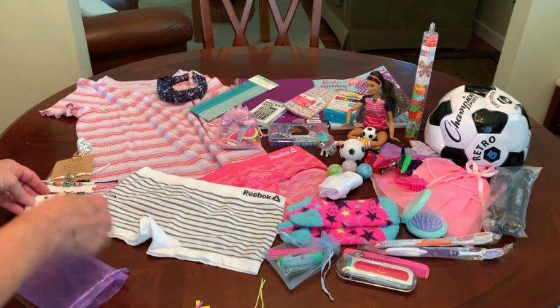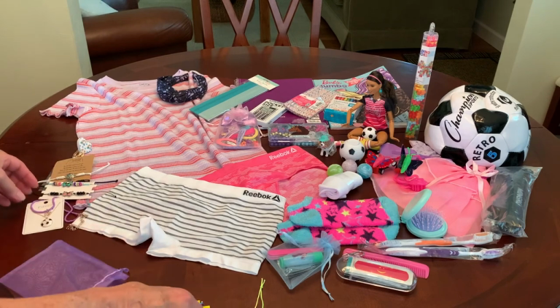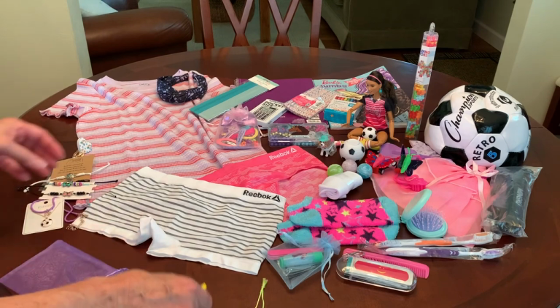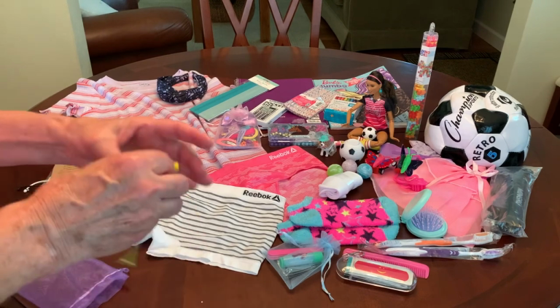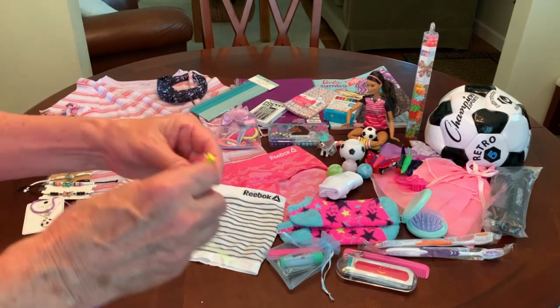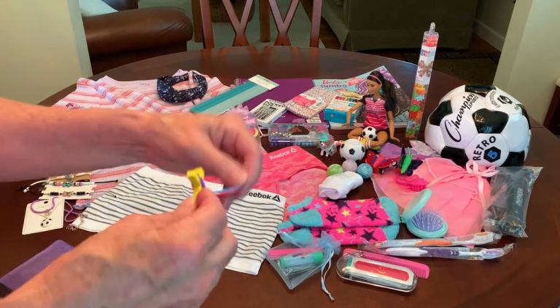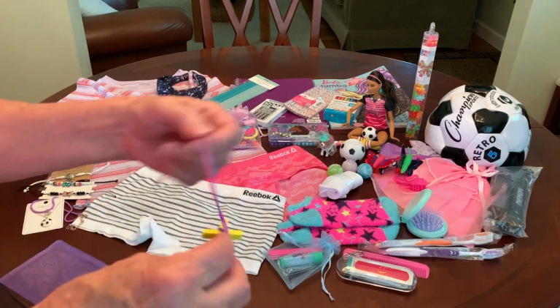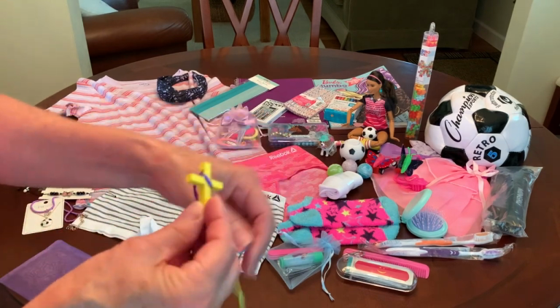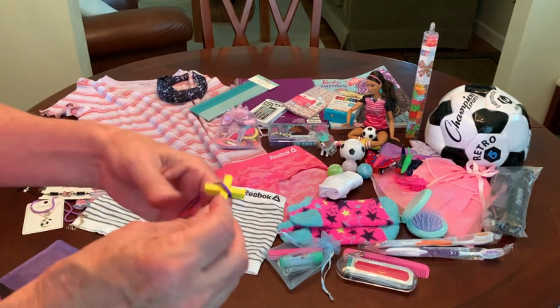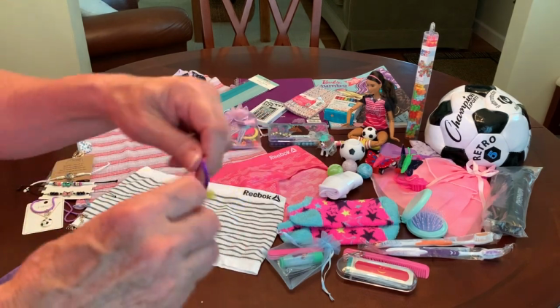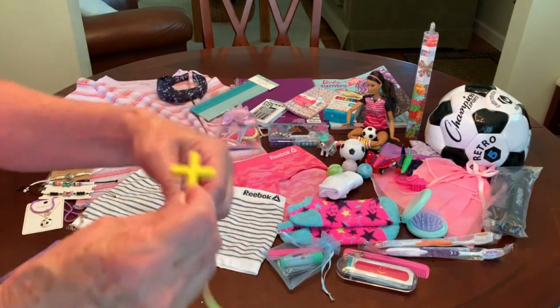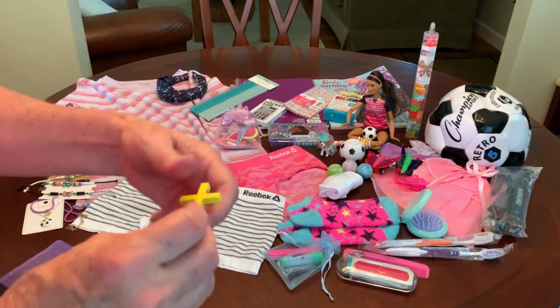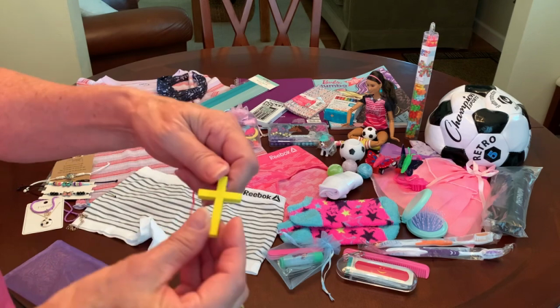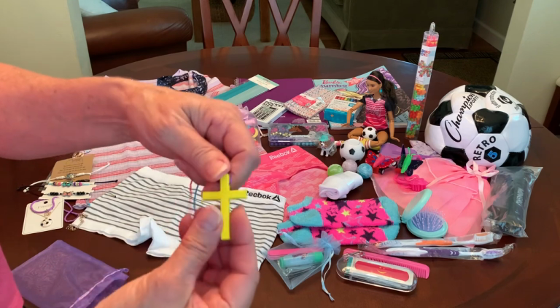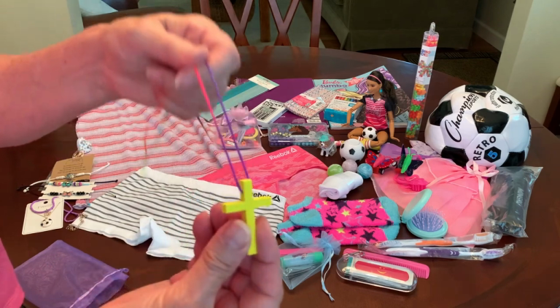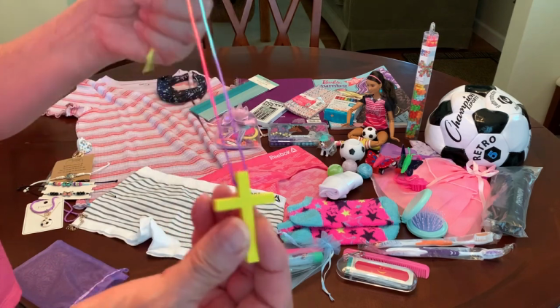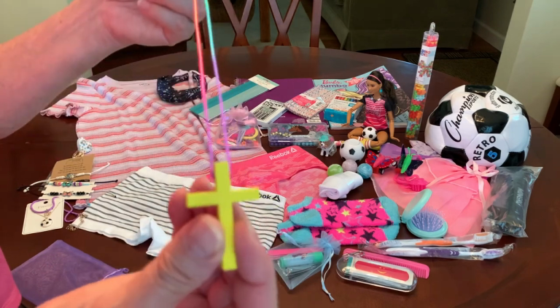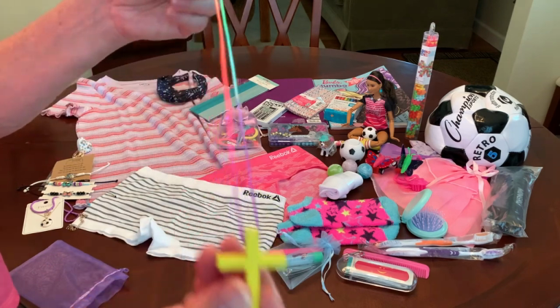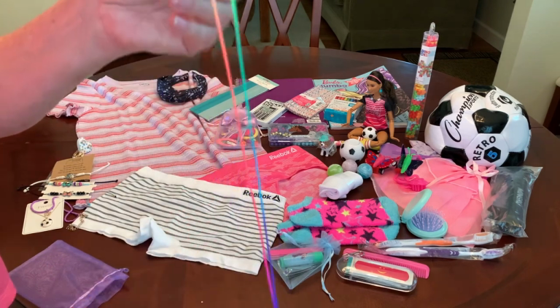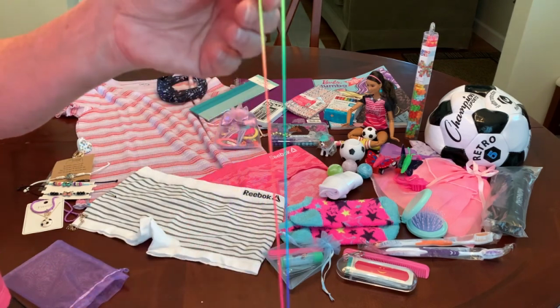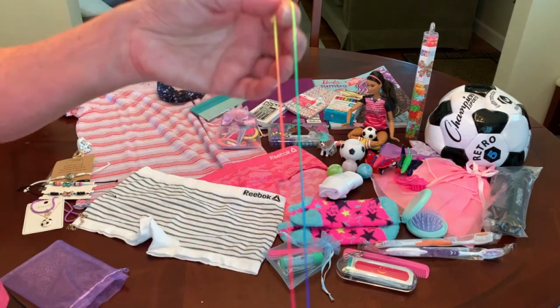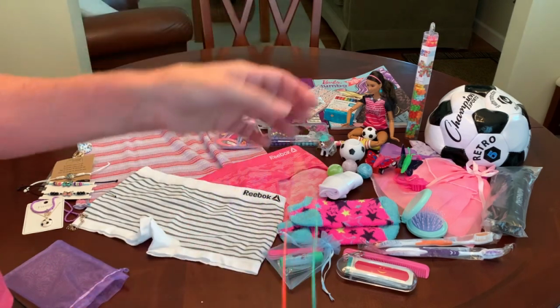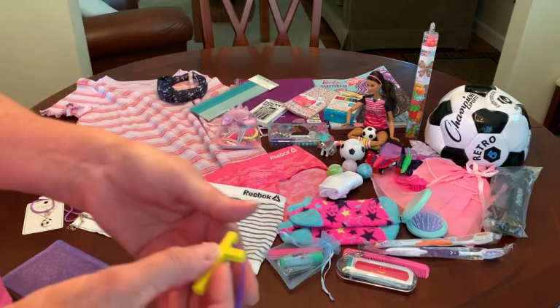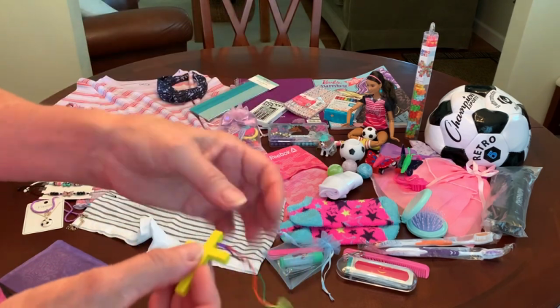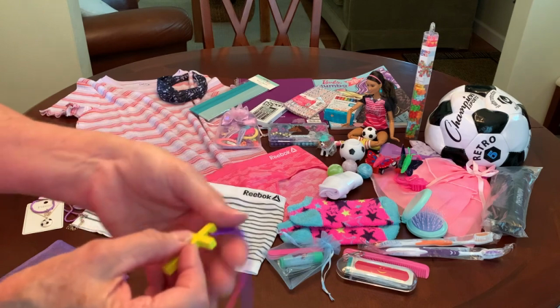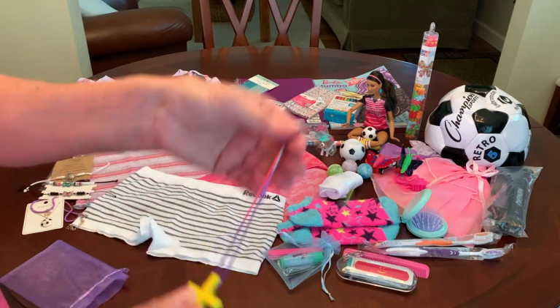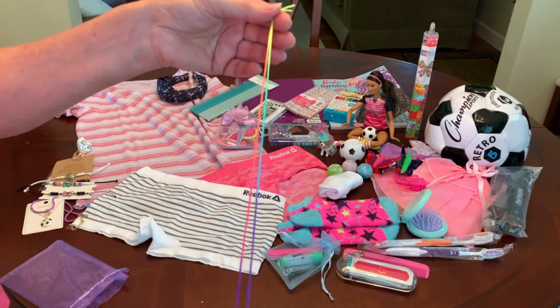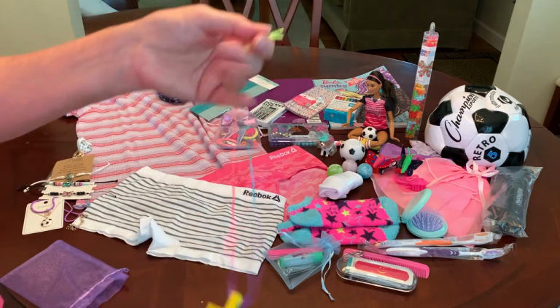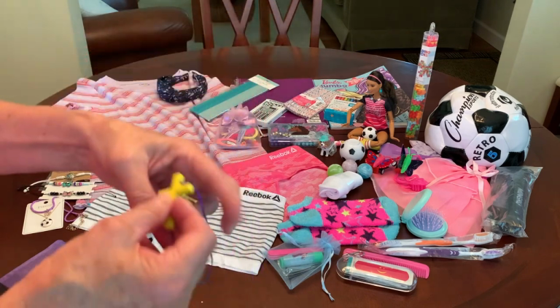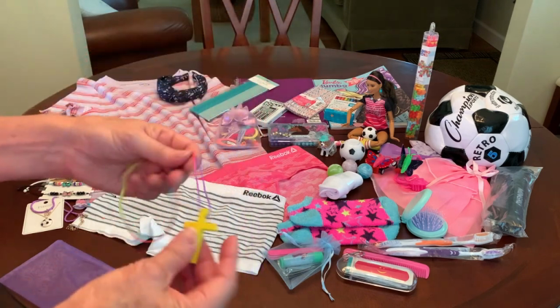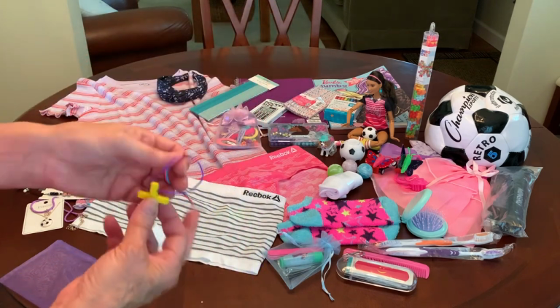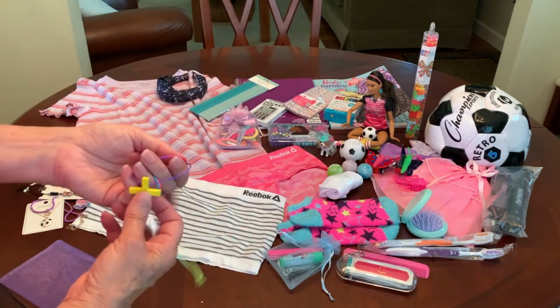Last but not least in that bag of goodies is a wooden cross that I added a colorful silk cord to.